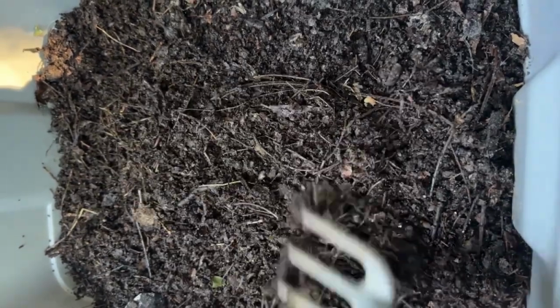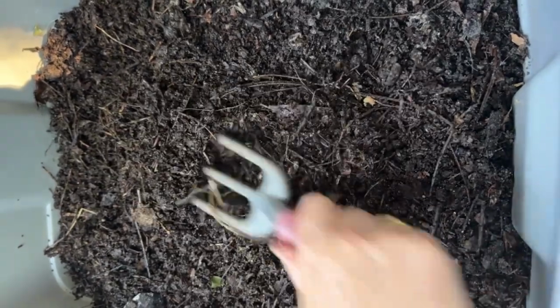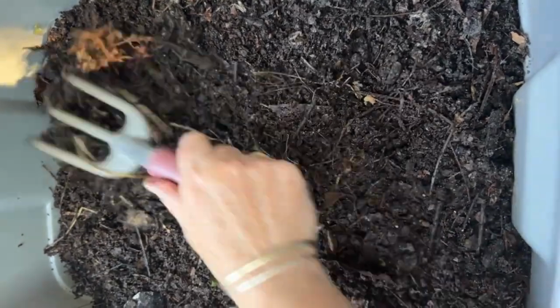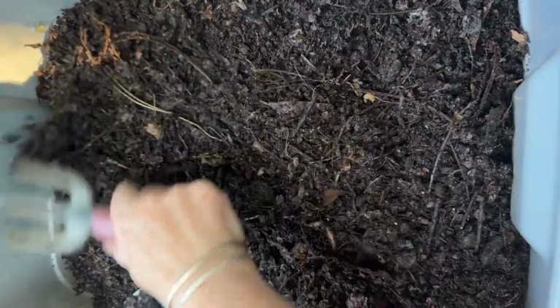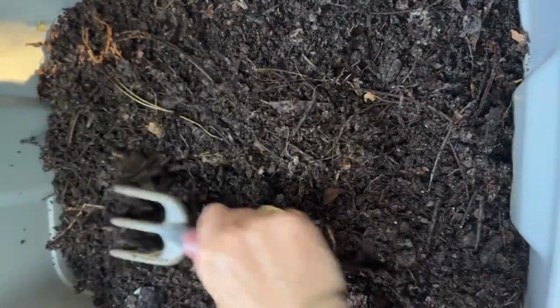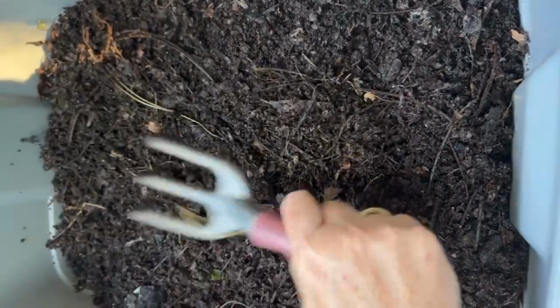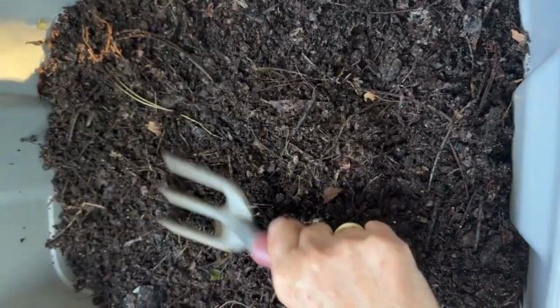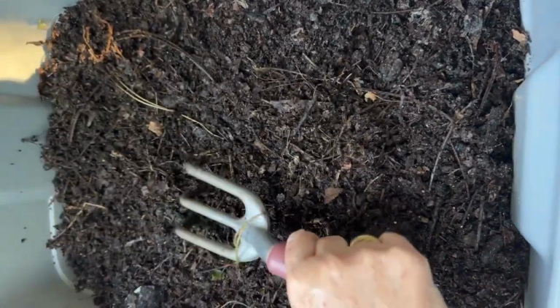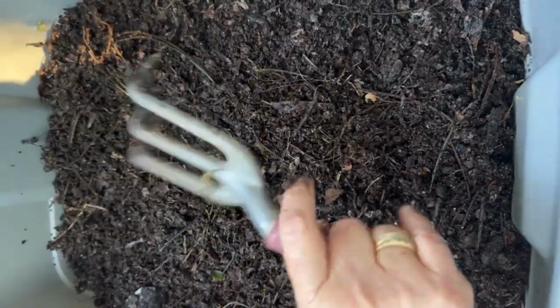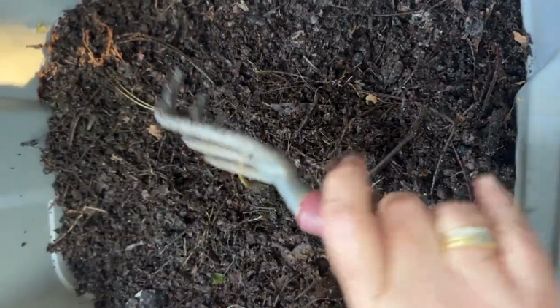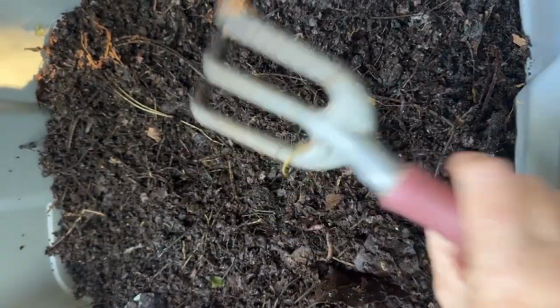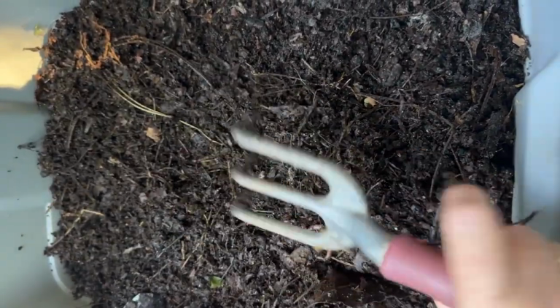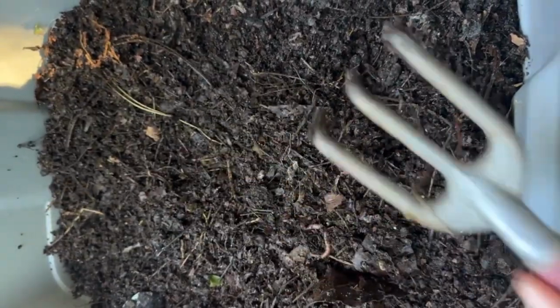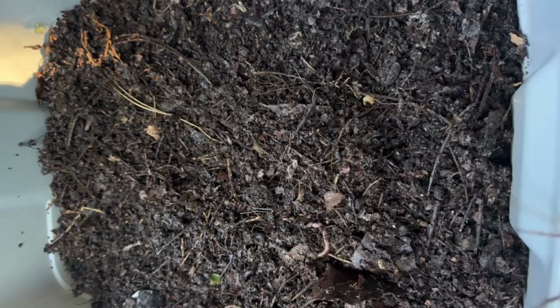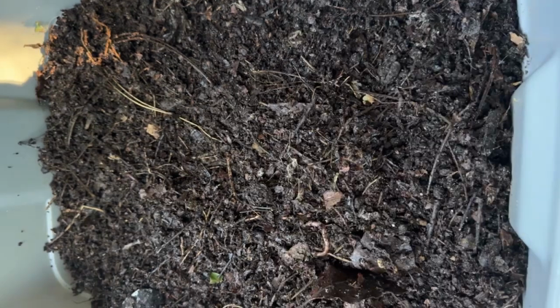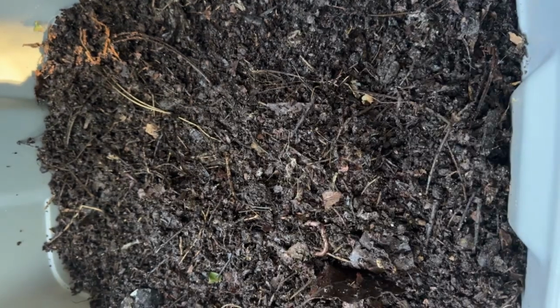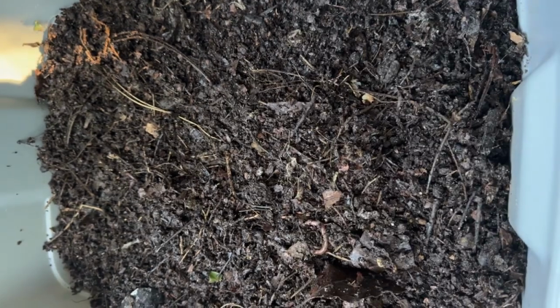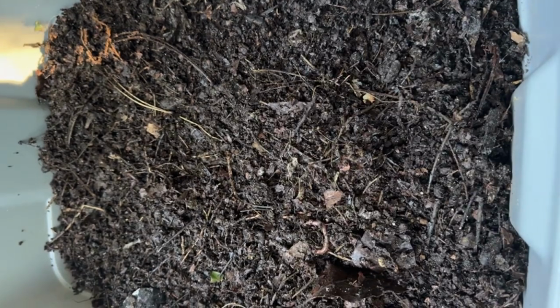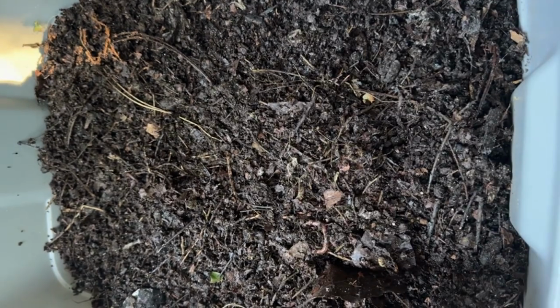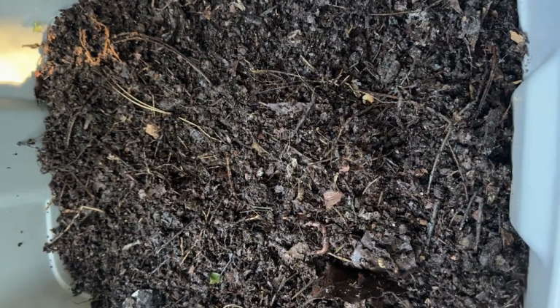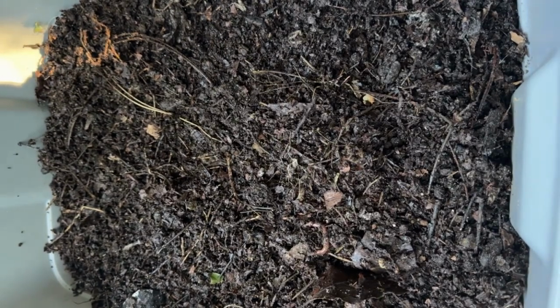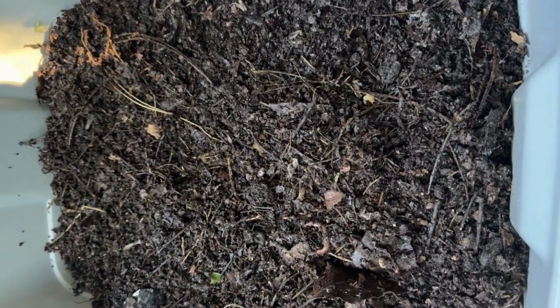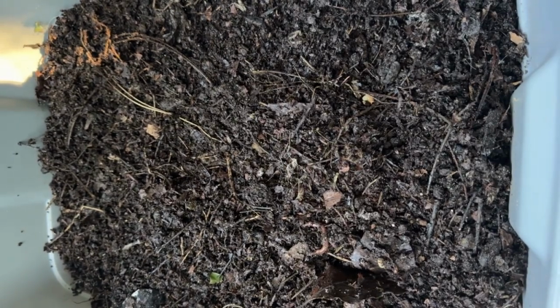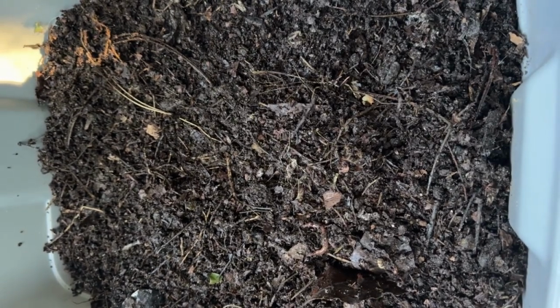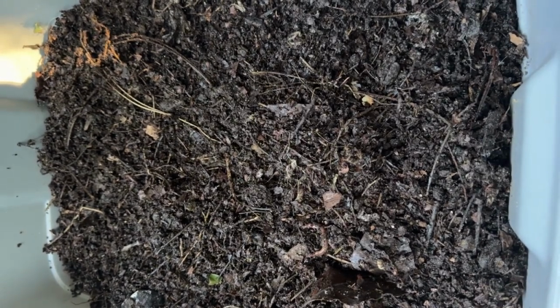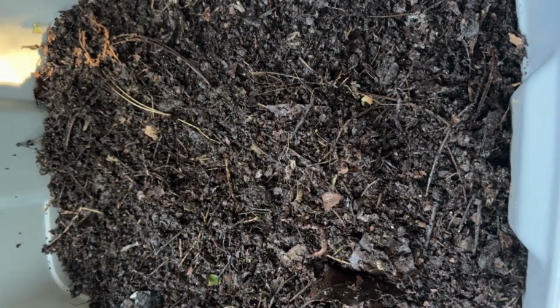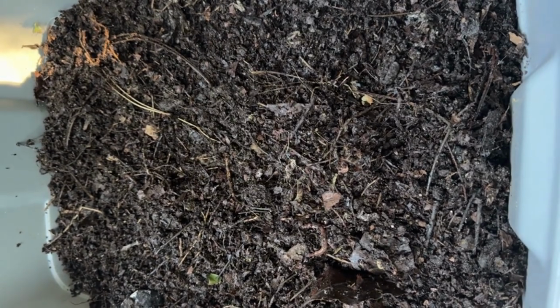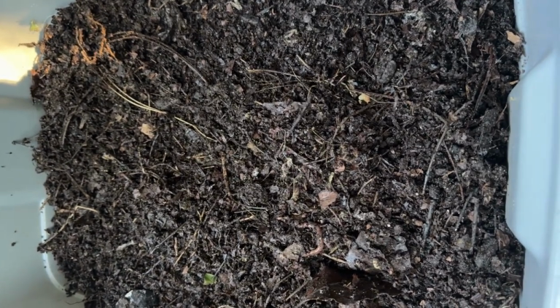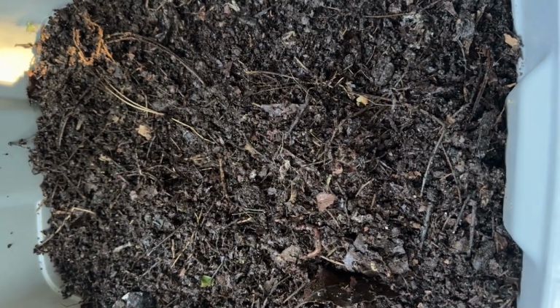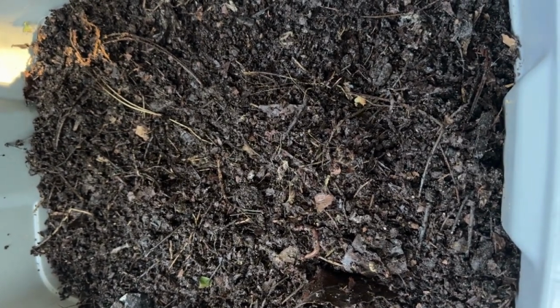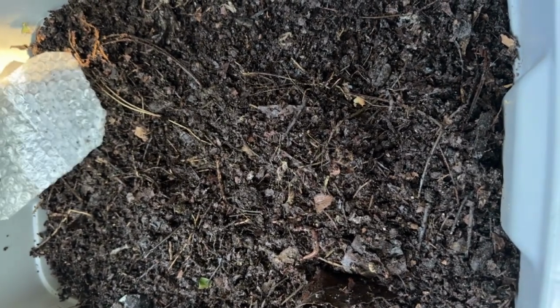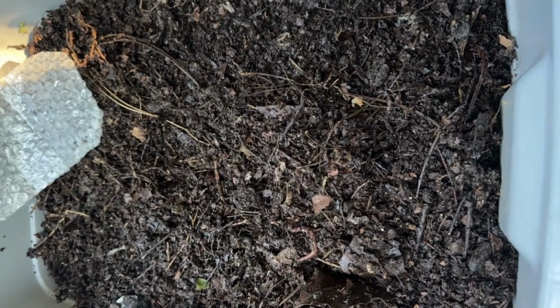Hopefully we'll have a worm party going on when we come in here next time in the feeding zone. All right everyone, thanks for watching. Bye for now.